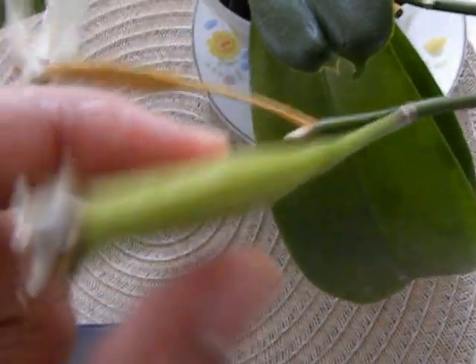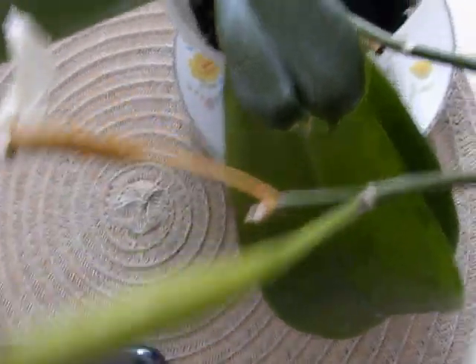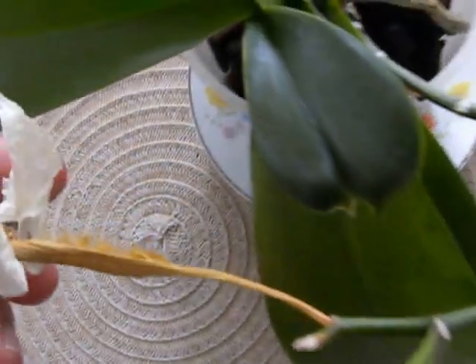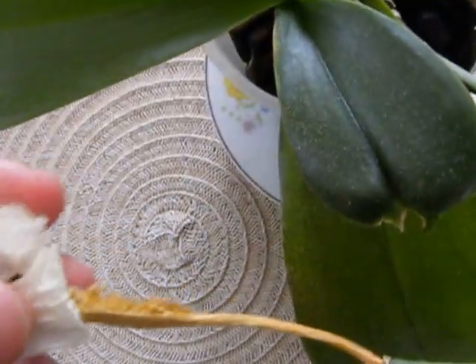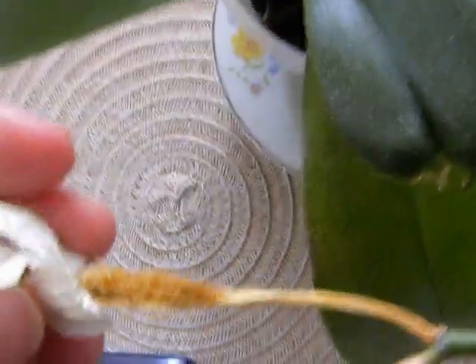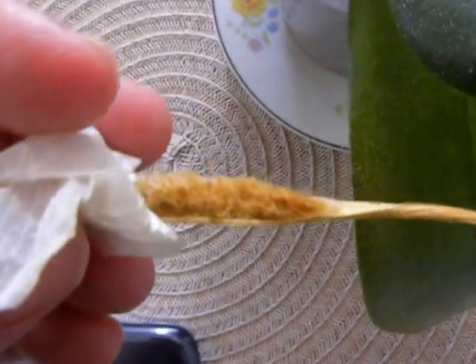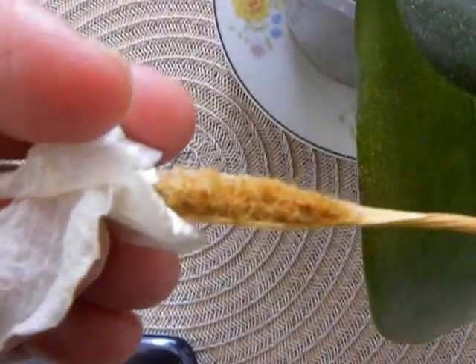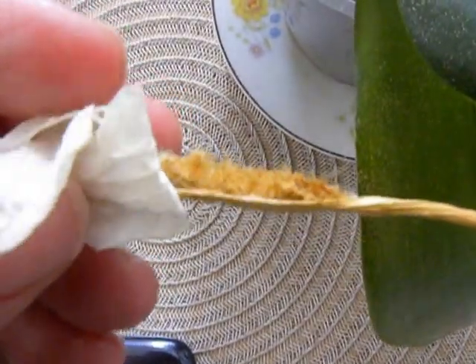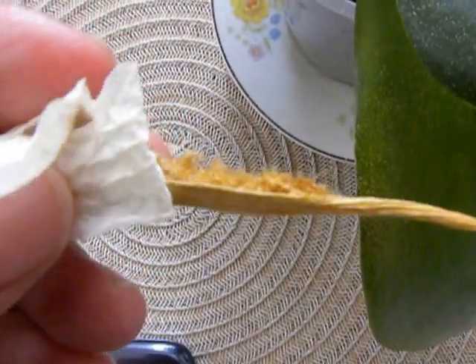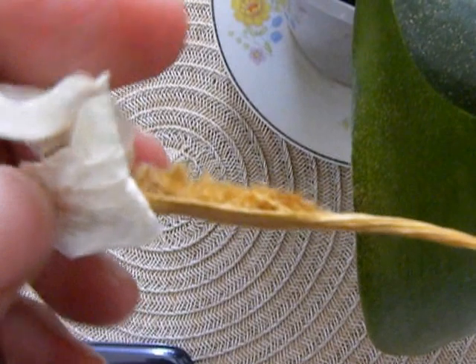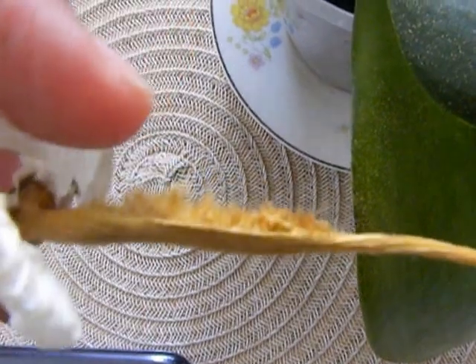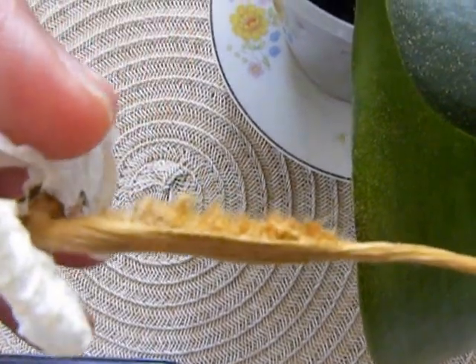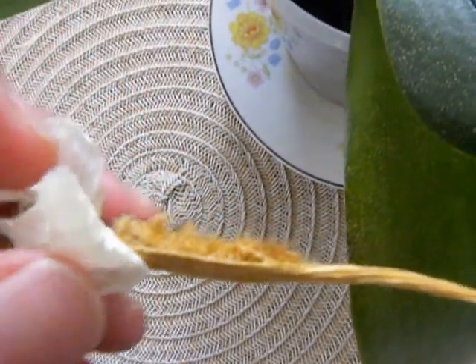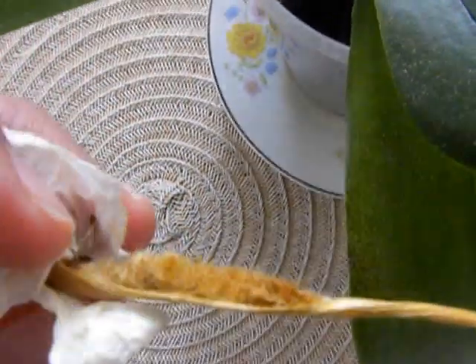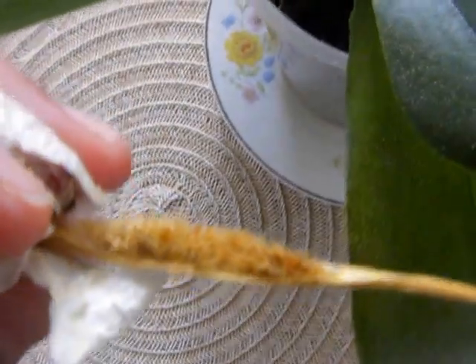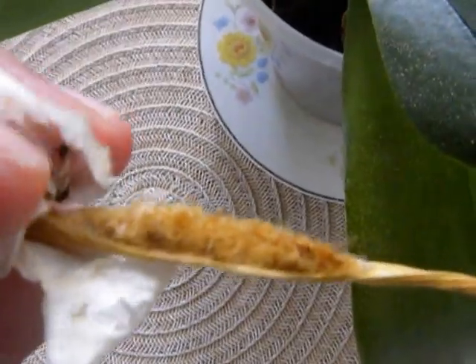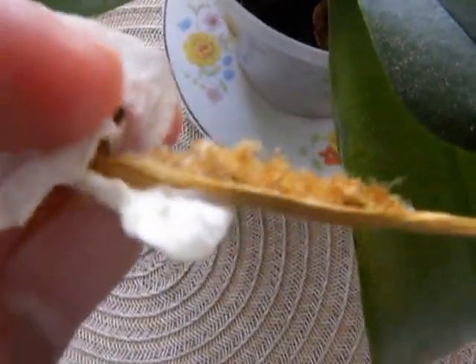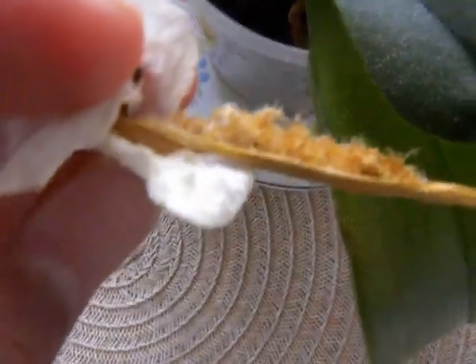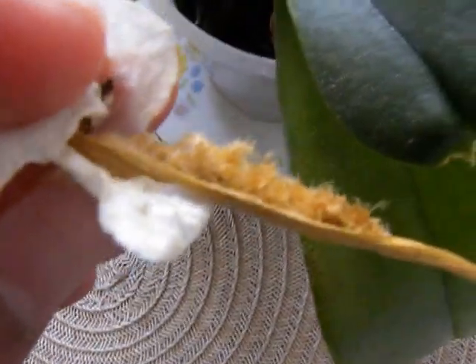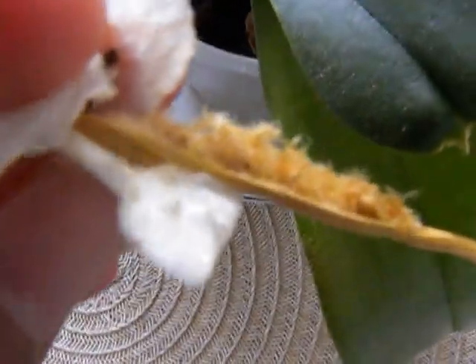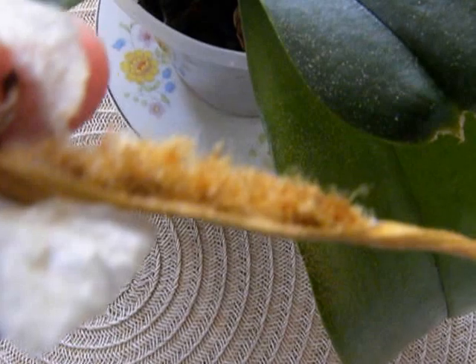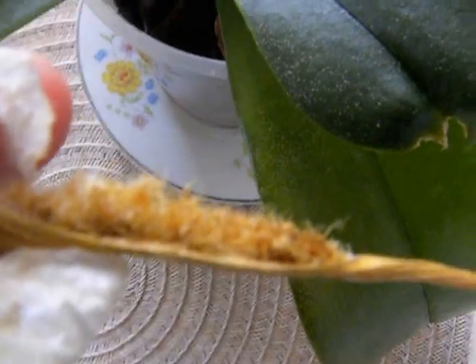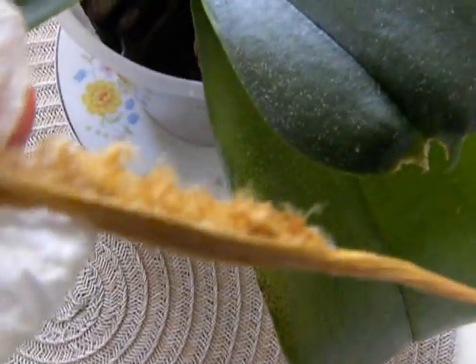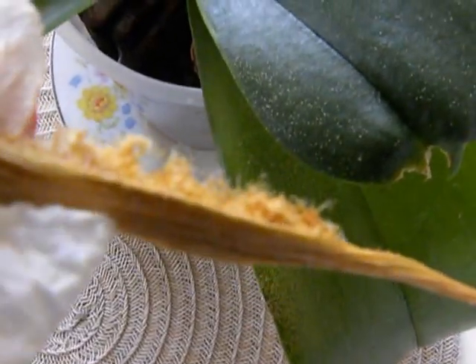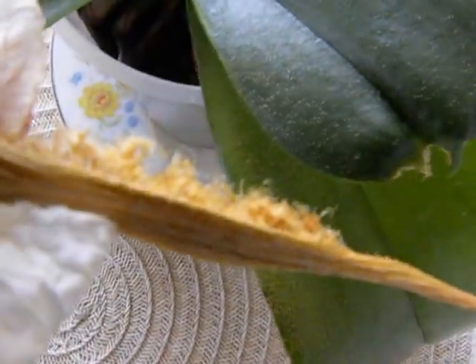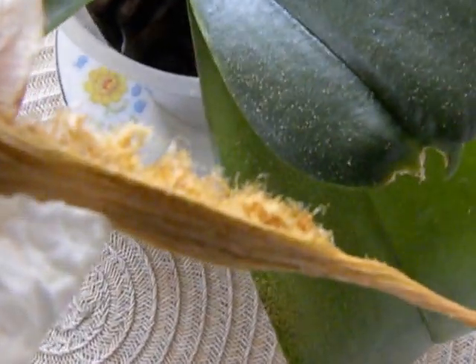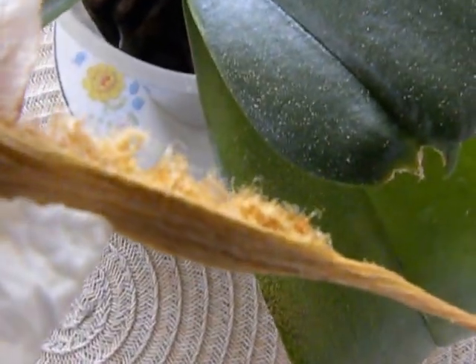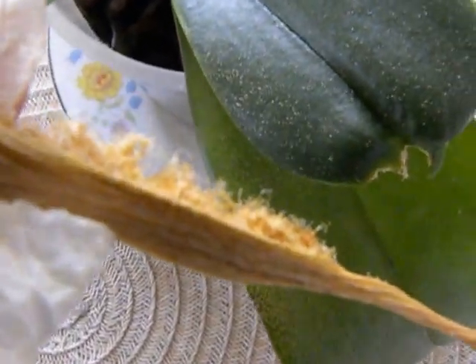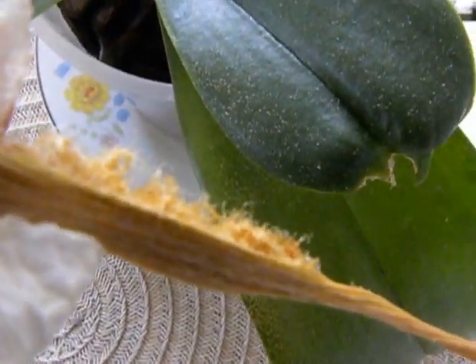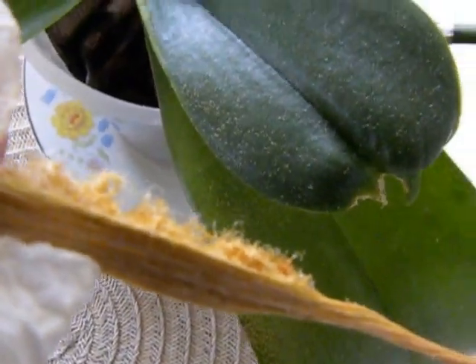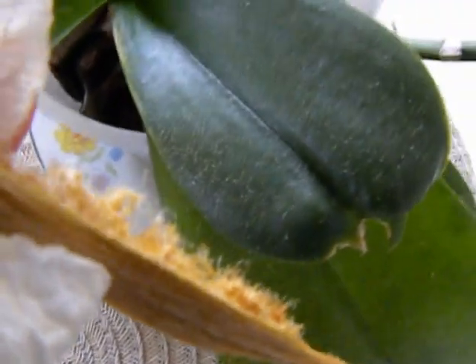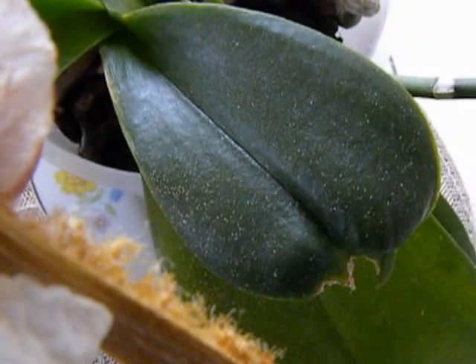One has got ridges and it's opened up - it's what is called dehiscence, which means the opening of a pod.